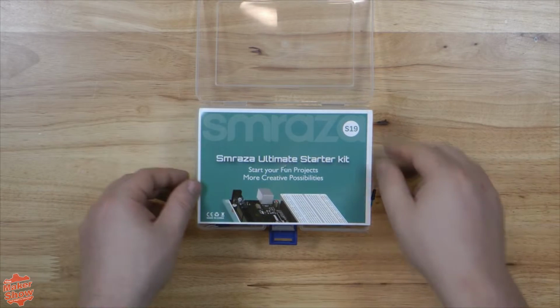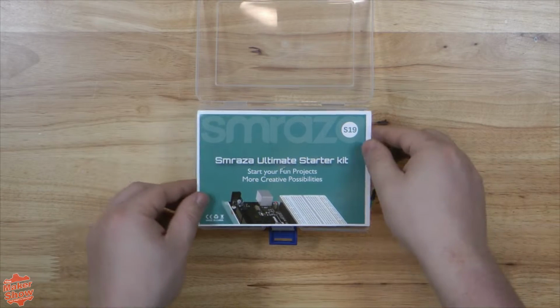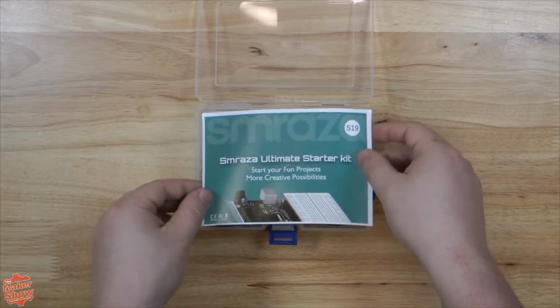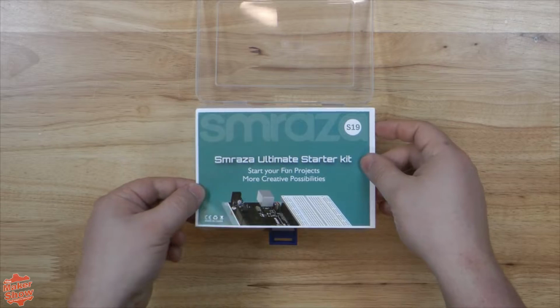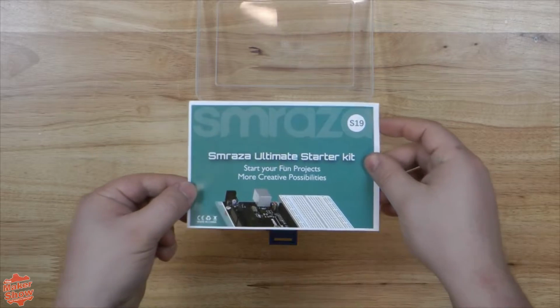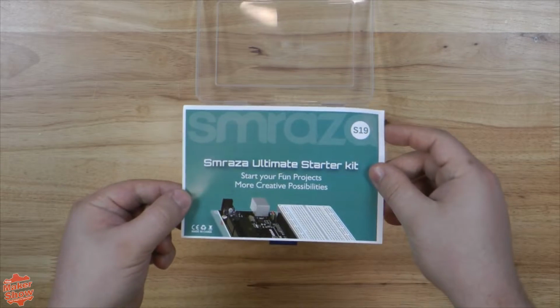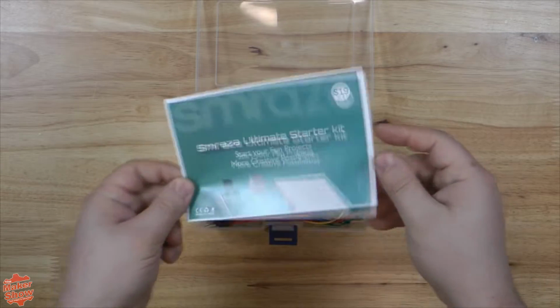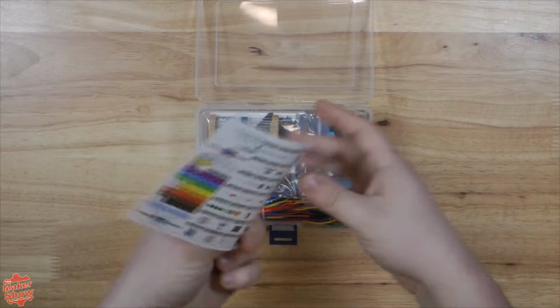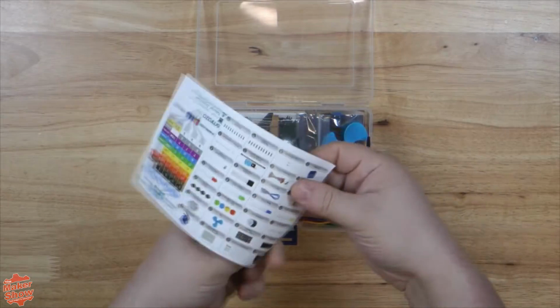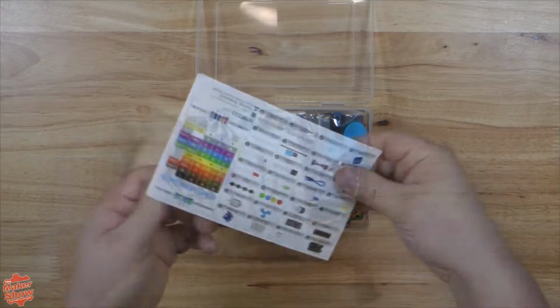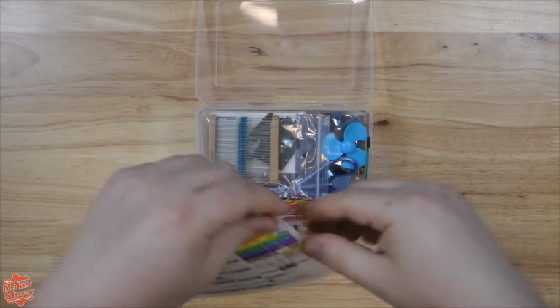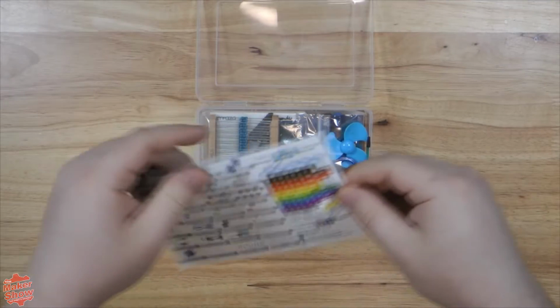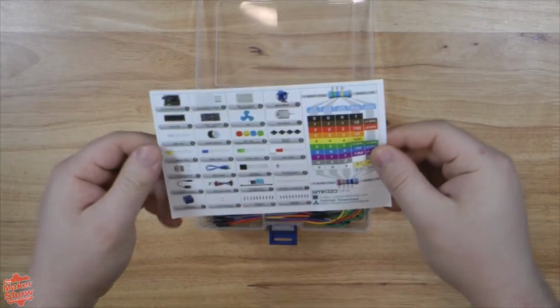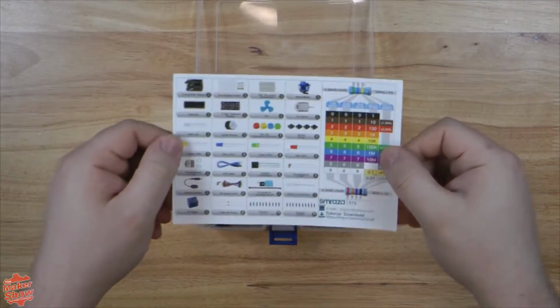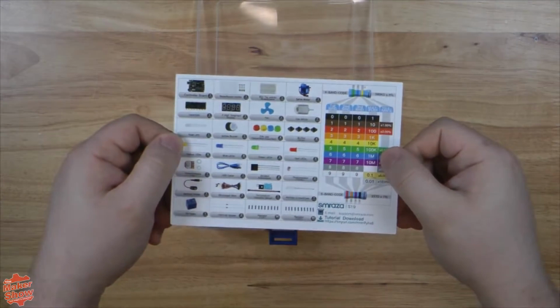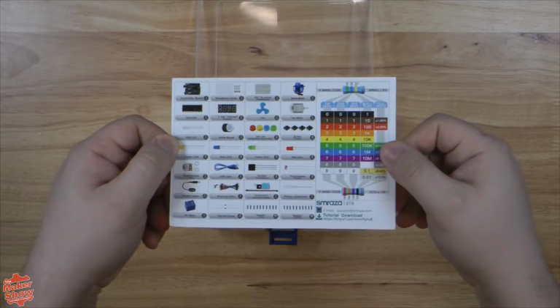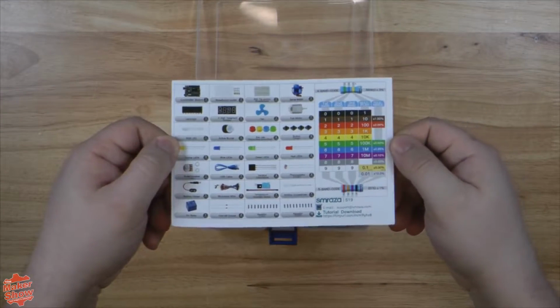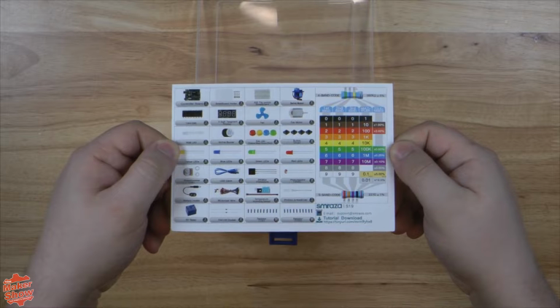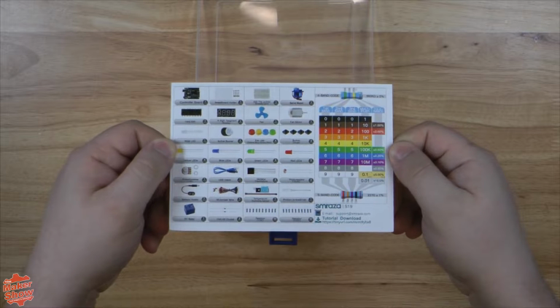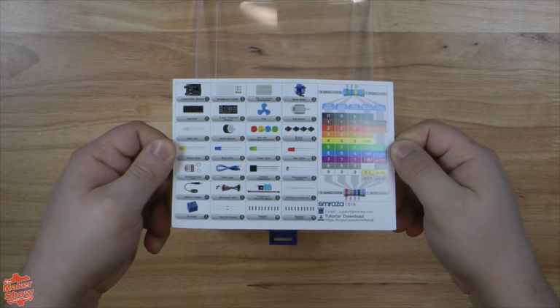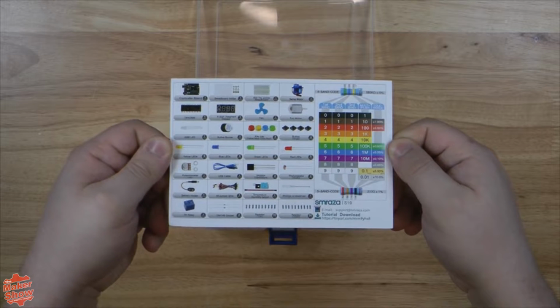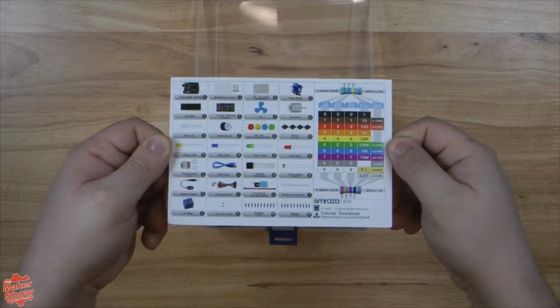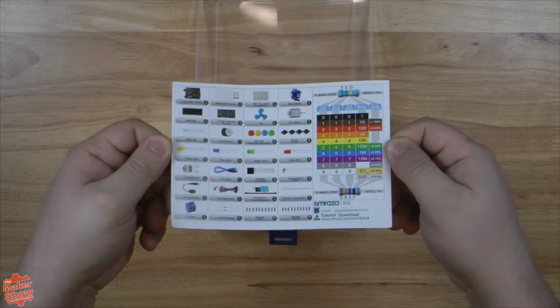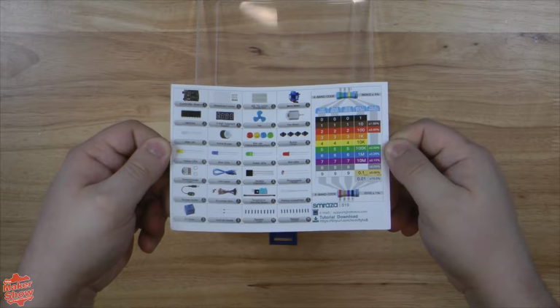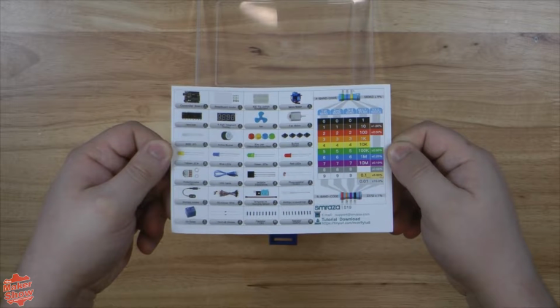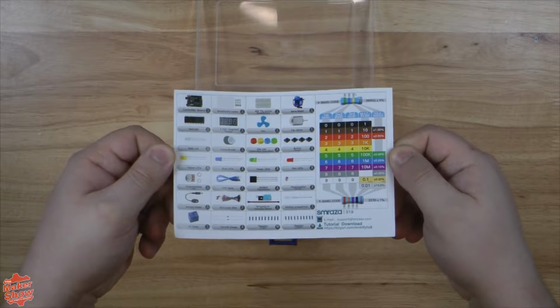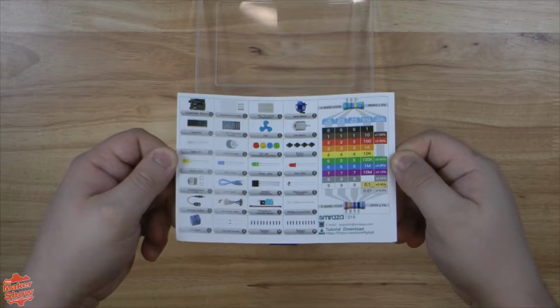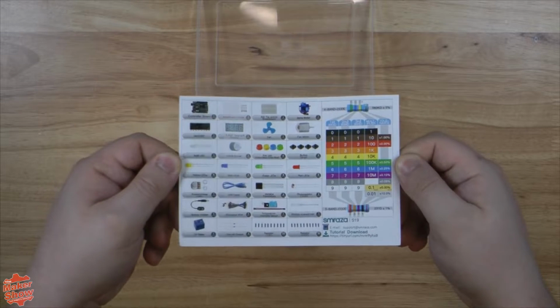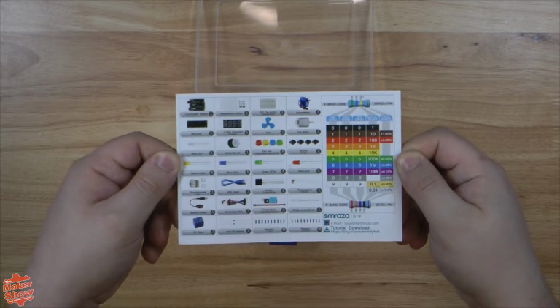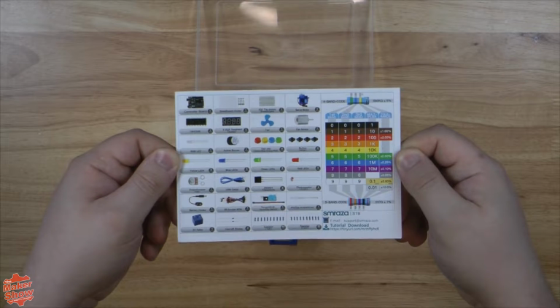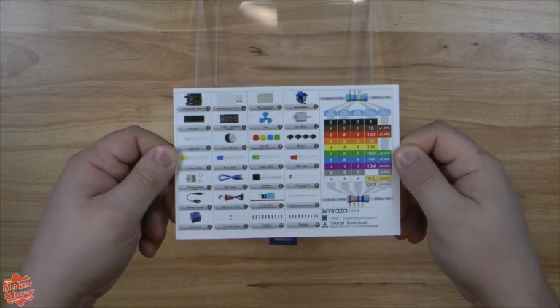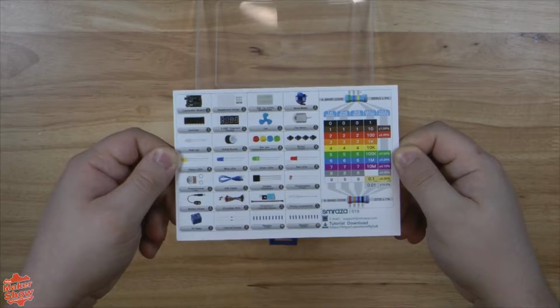We have the name of the kit here, and on the back we have a comprehensive parts list we'll be going through. We also have a resistor diagram, quite useful for beginners, and the link to download the tutorials and the code we'll be running today.